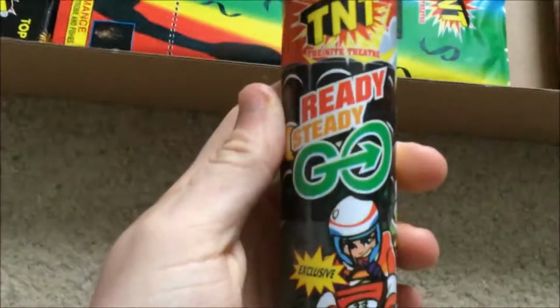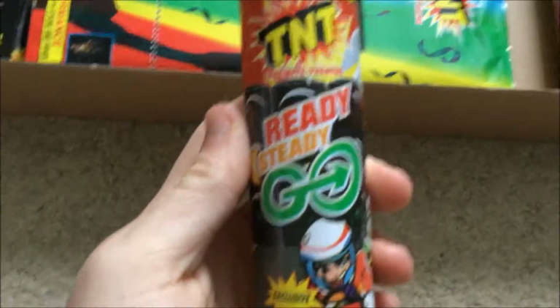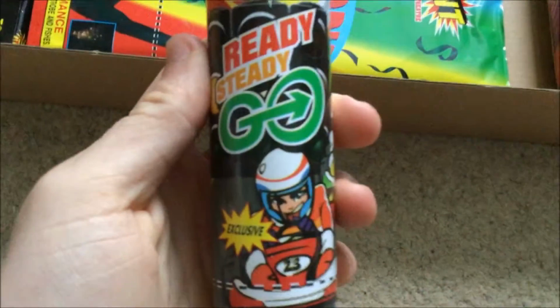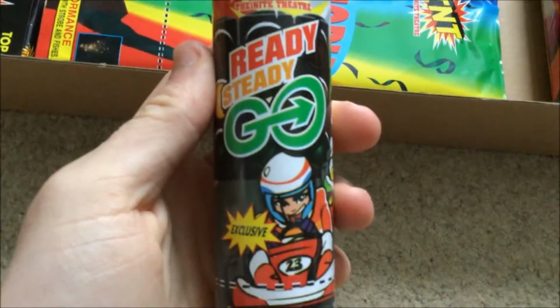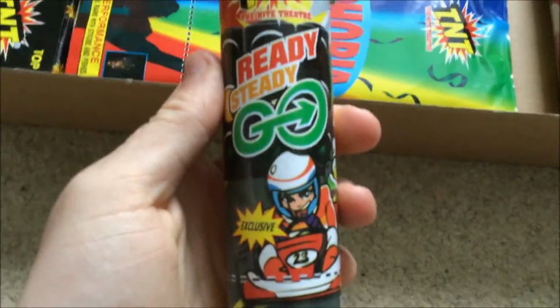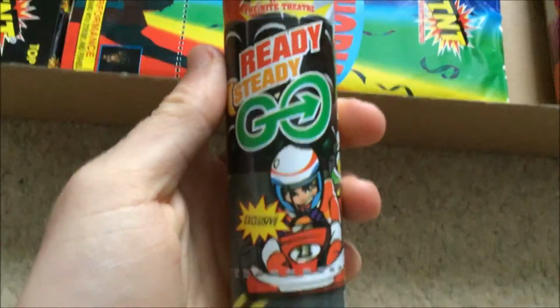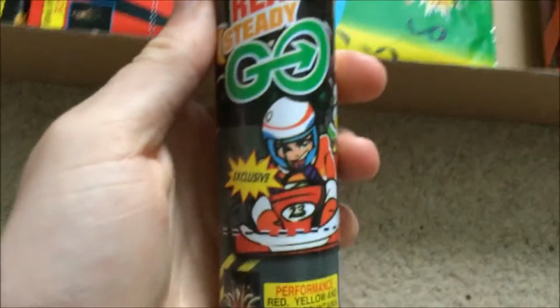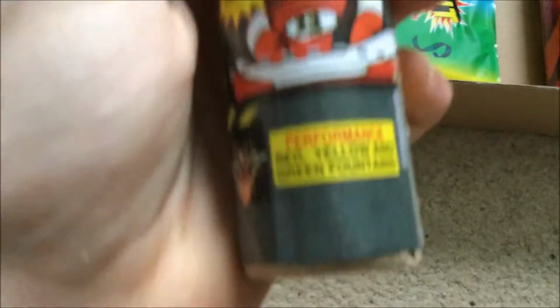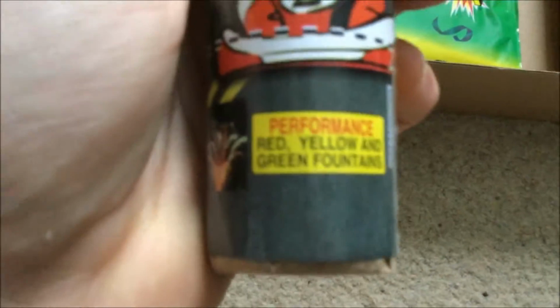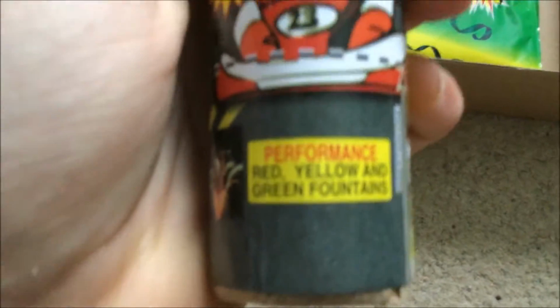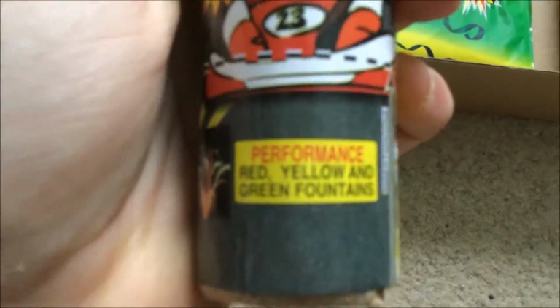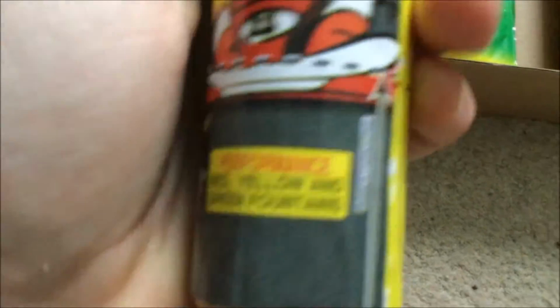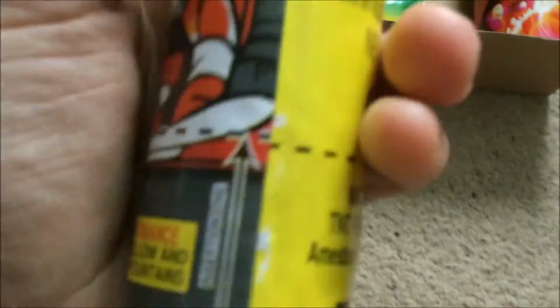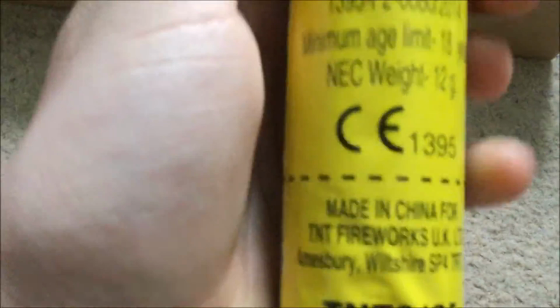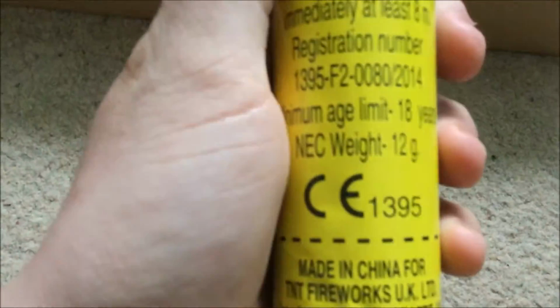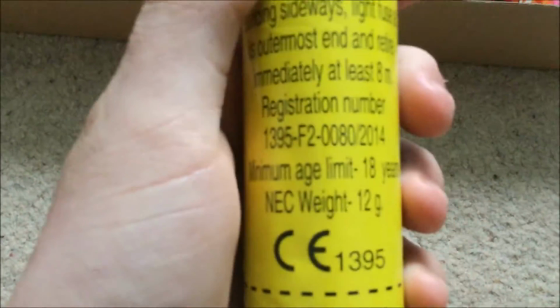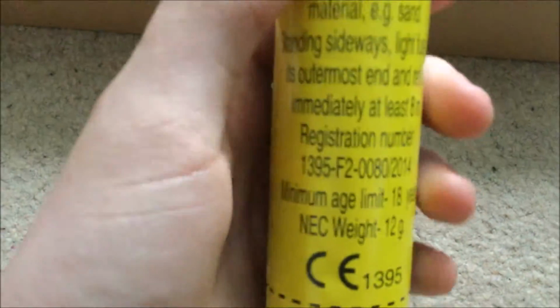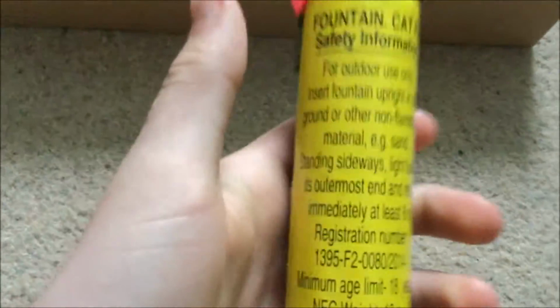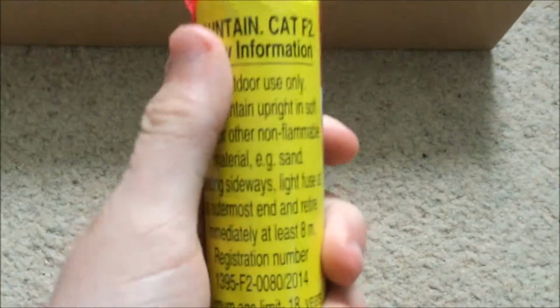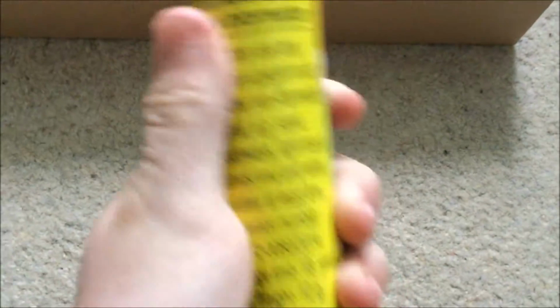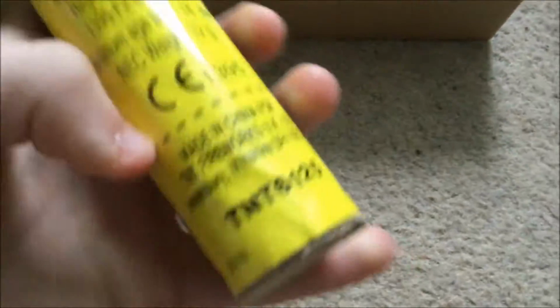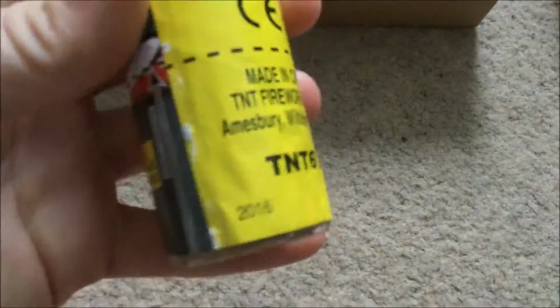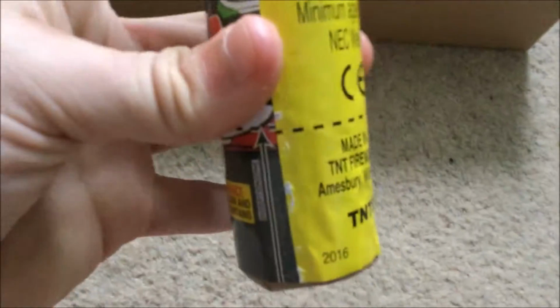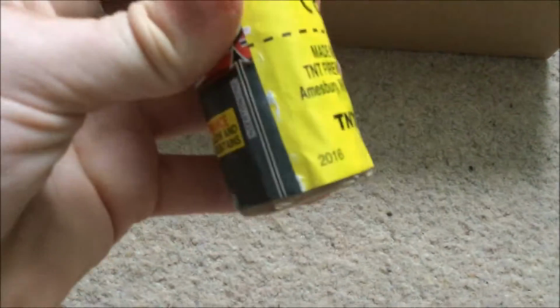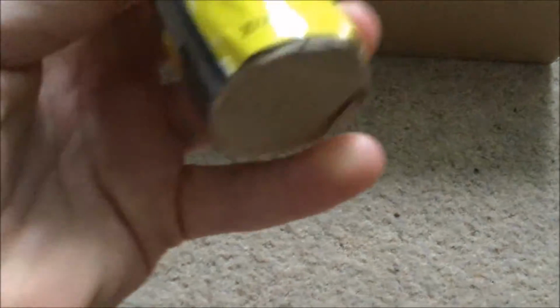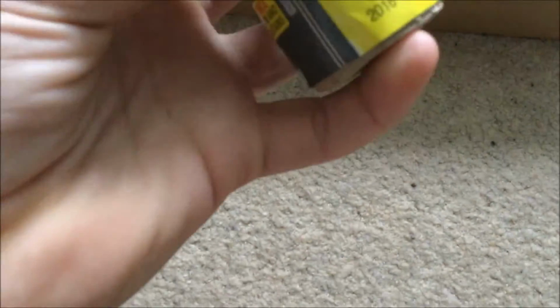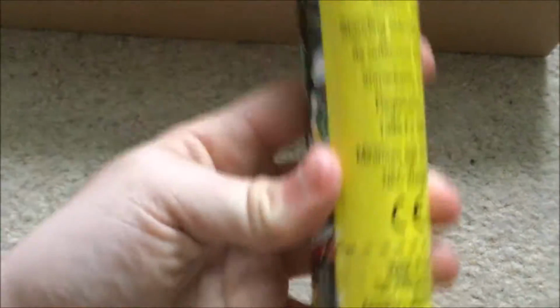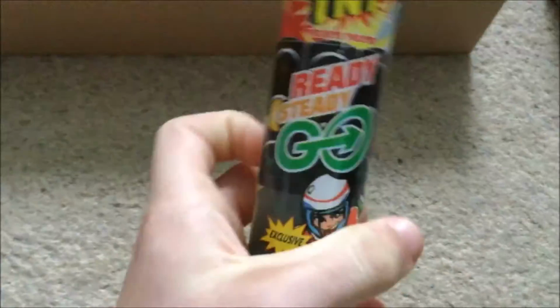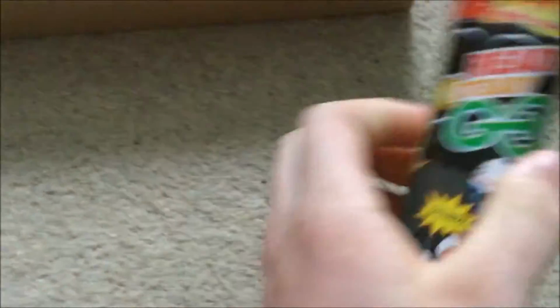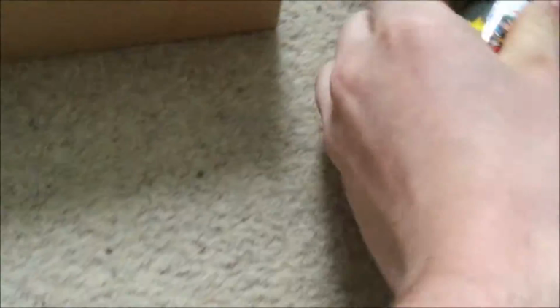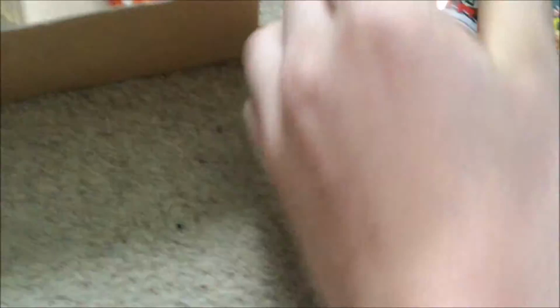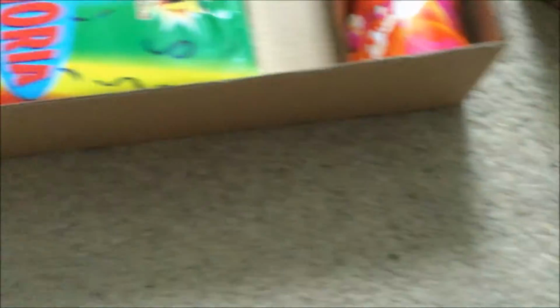Ready Steady Go — you don't get any prizes for guessing what this does: red, yellow and green fountains. 12 grams — quite light. I think it's hollow in the base. Still quite nice pieces to have.